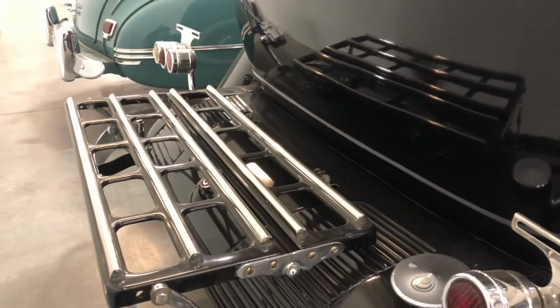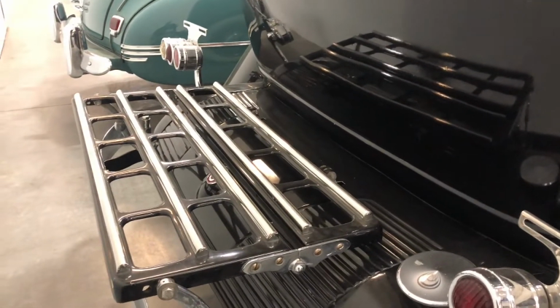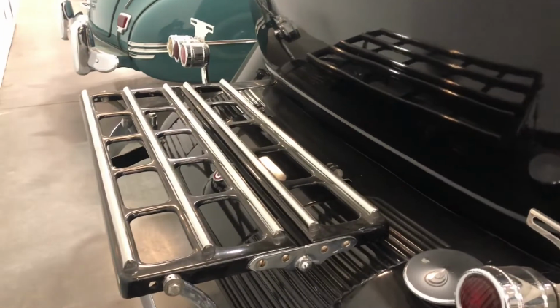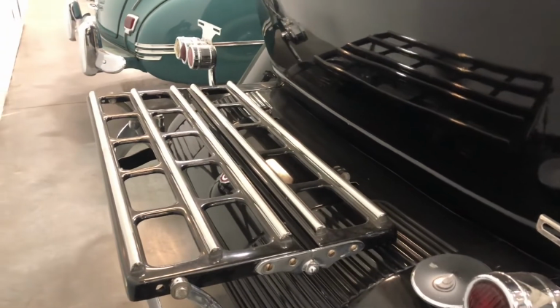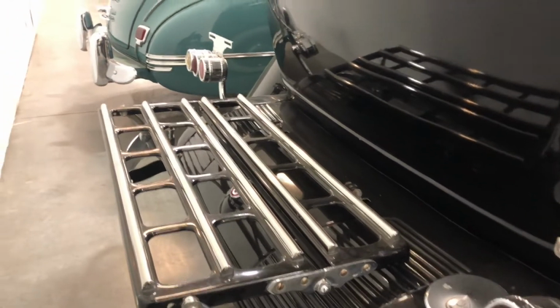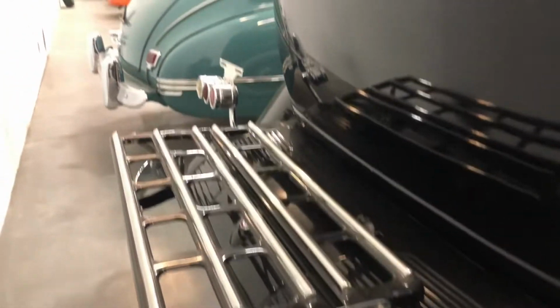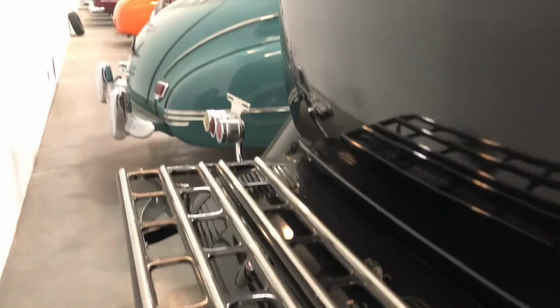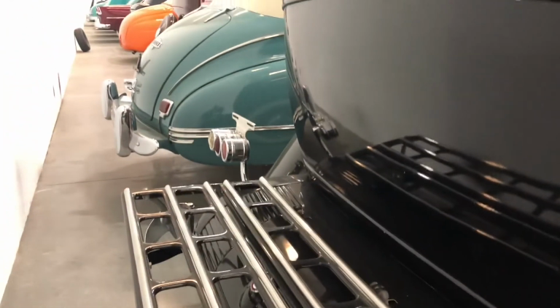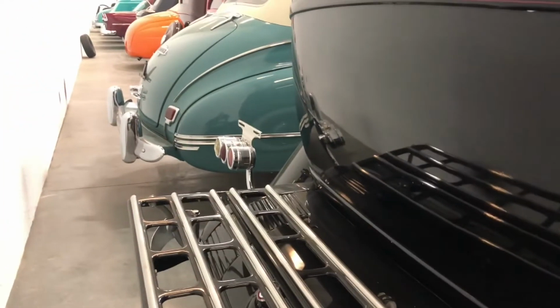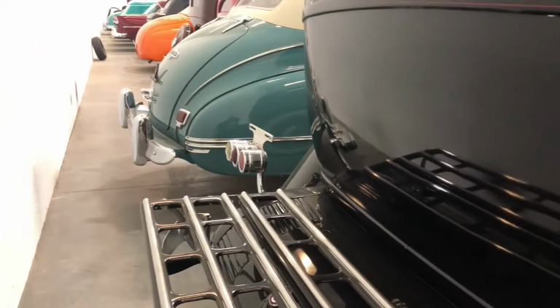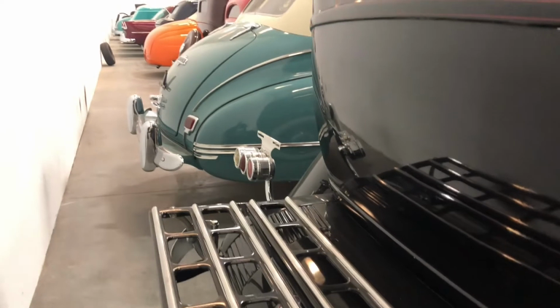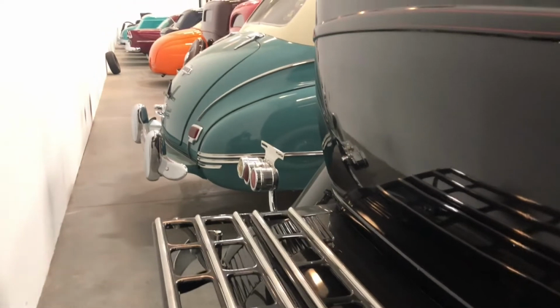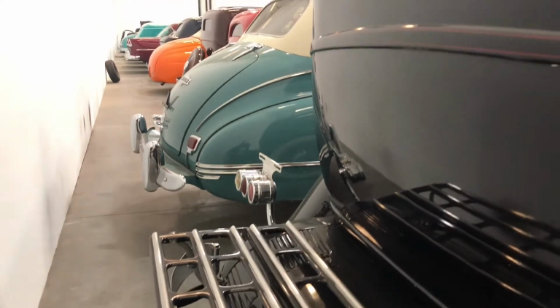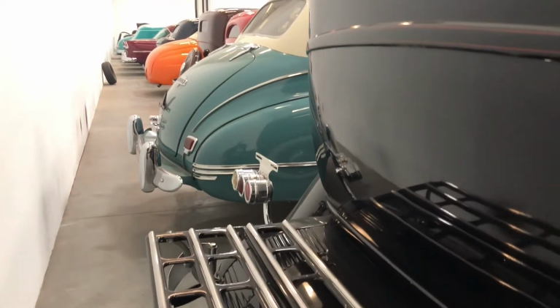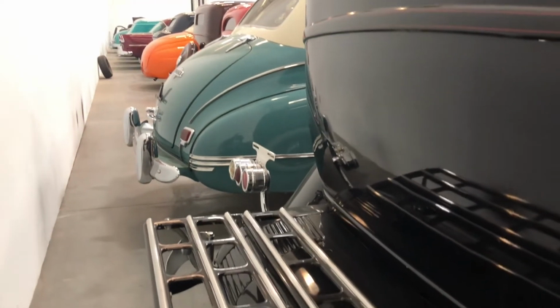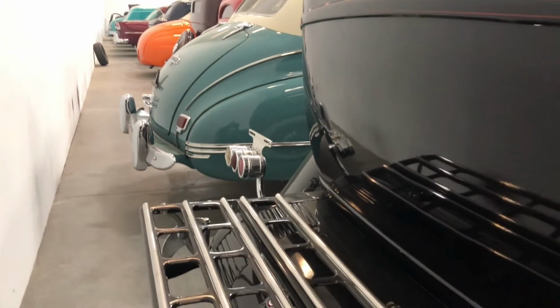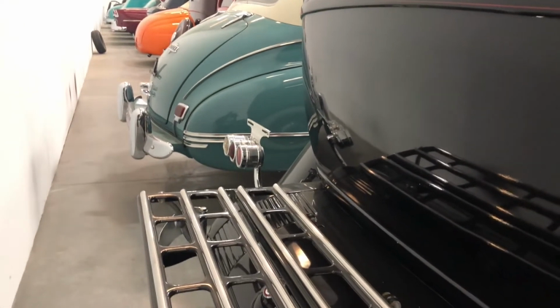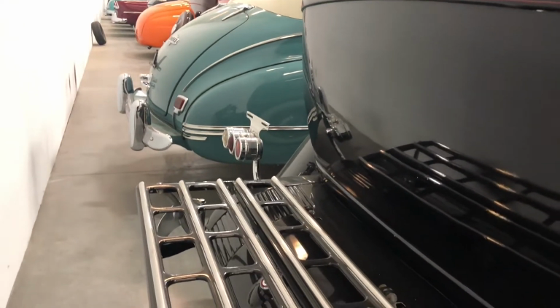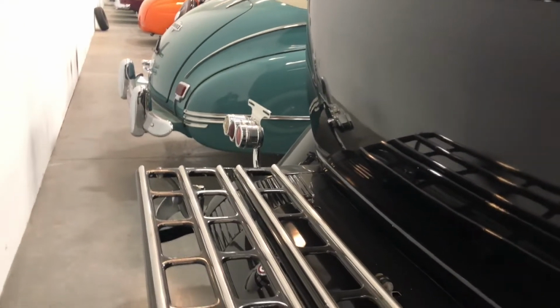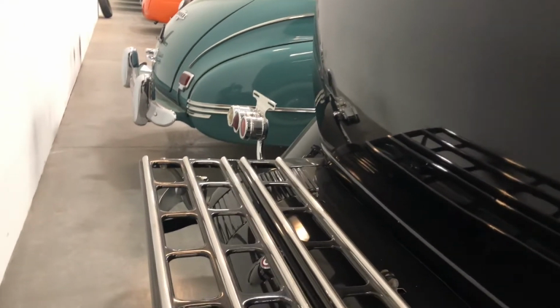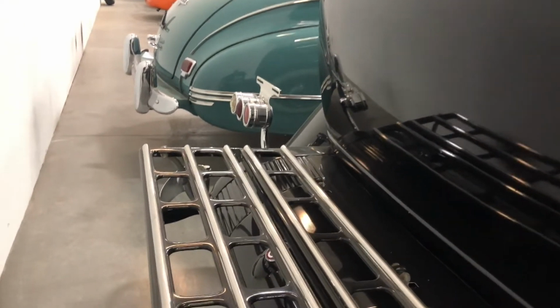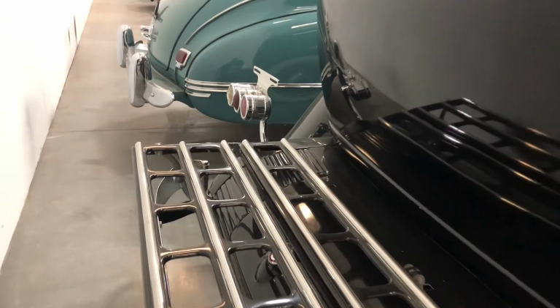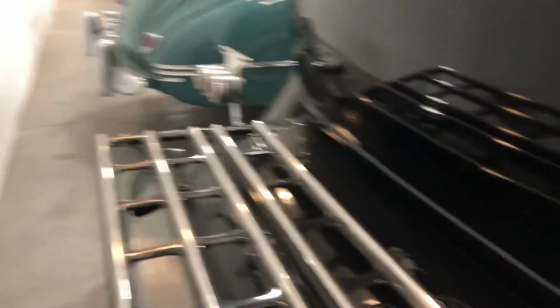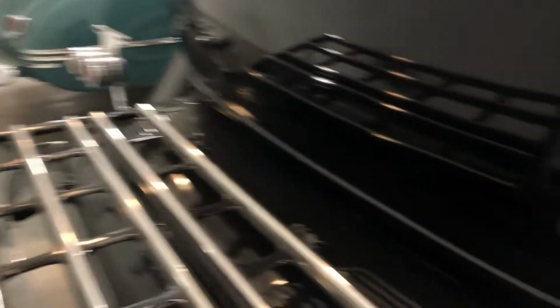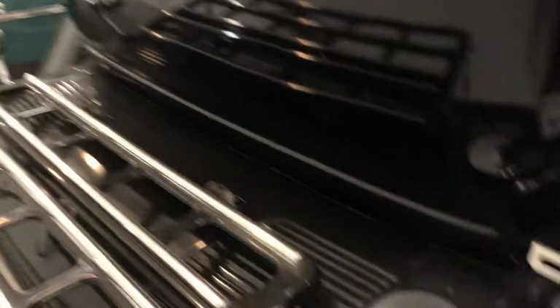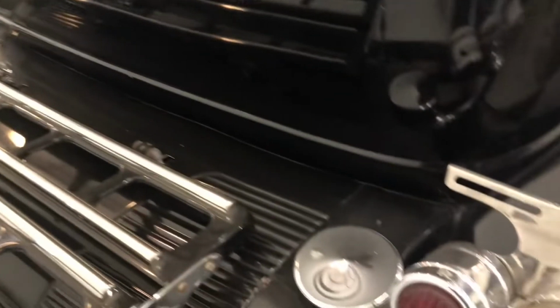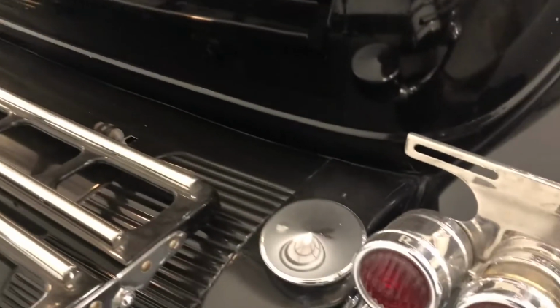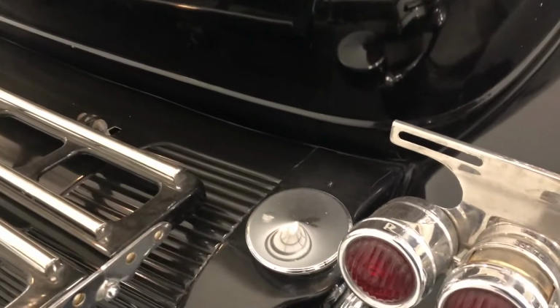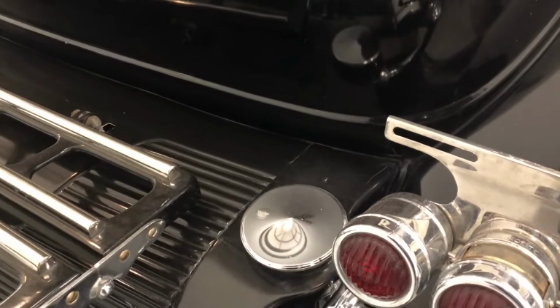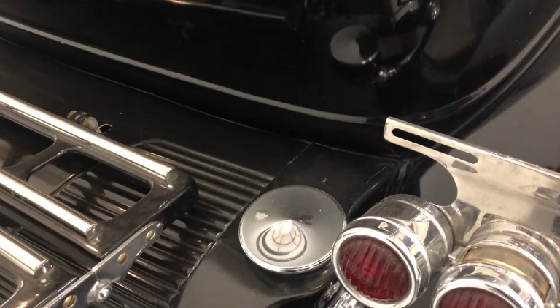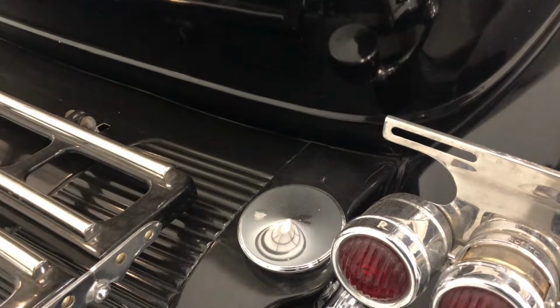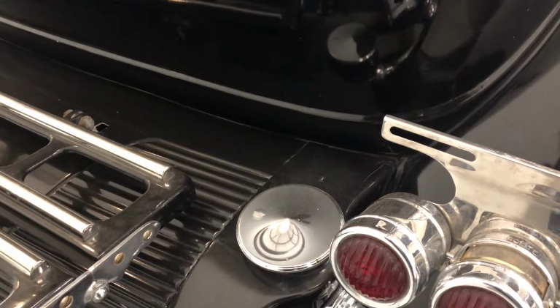That's where you put your suitcases — they go in that rack in the back. That's where you put your gas.